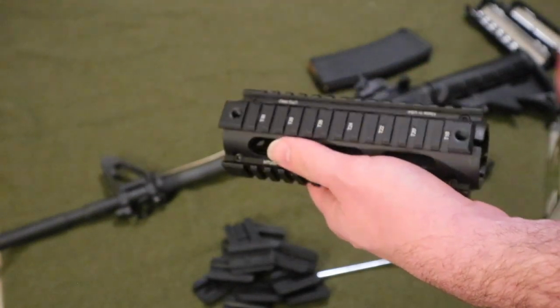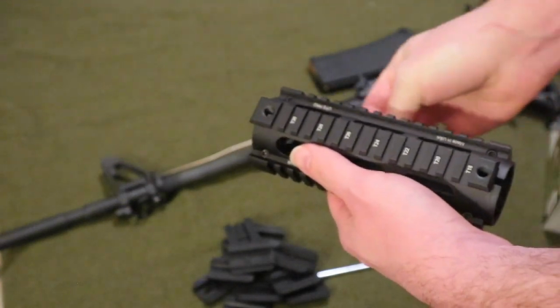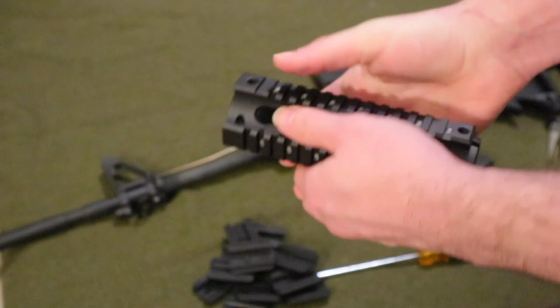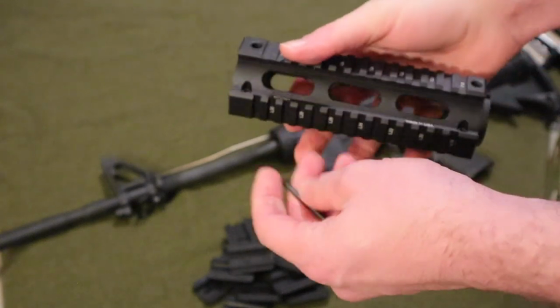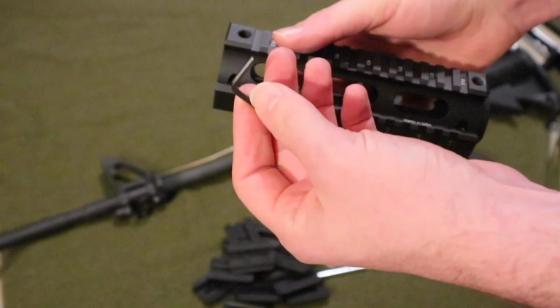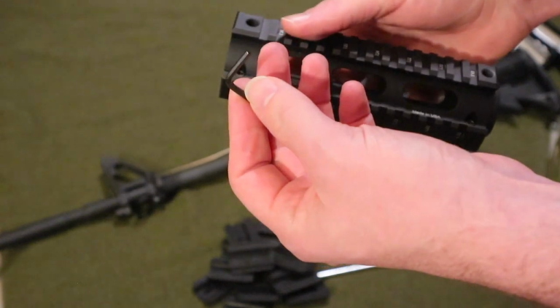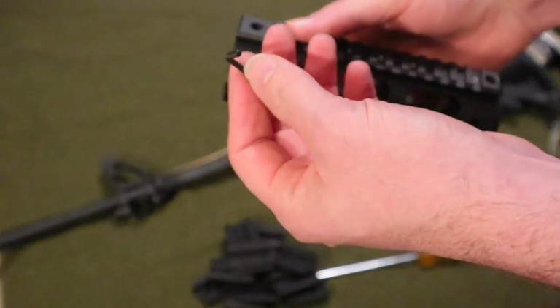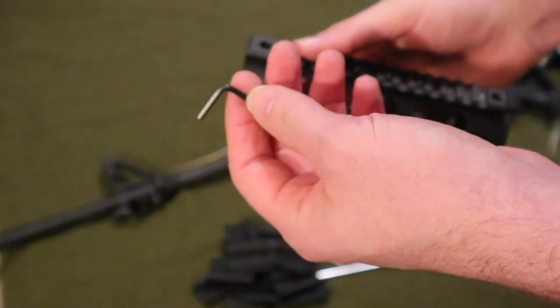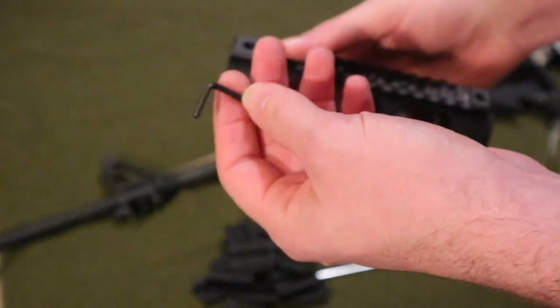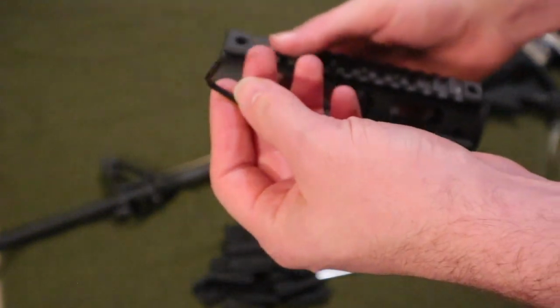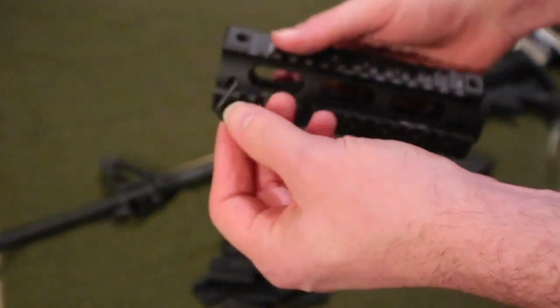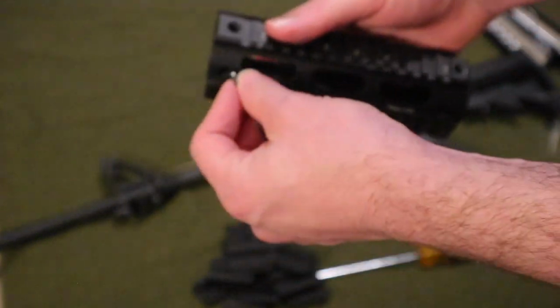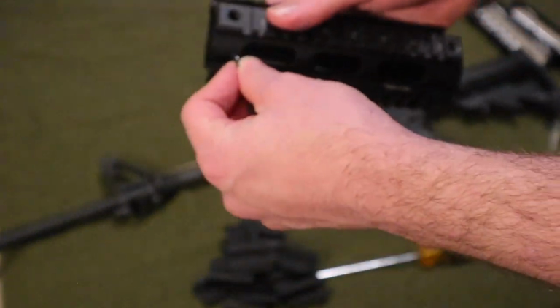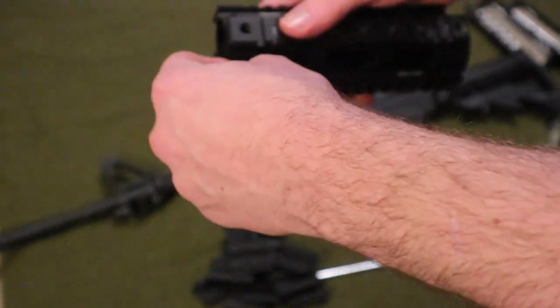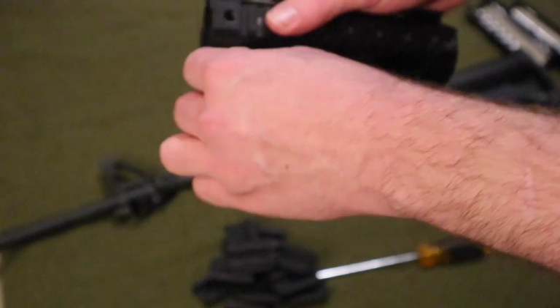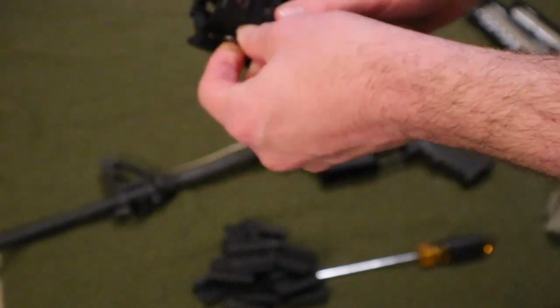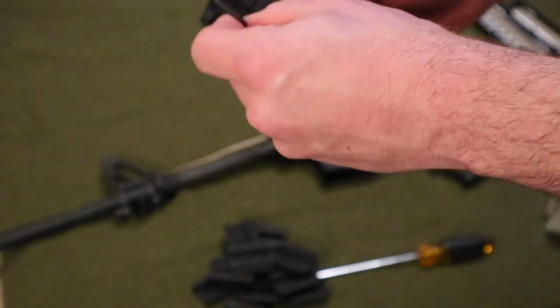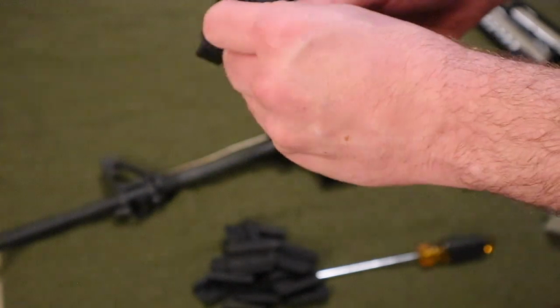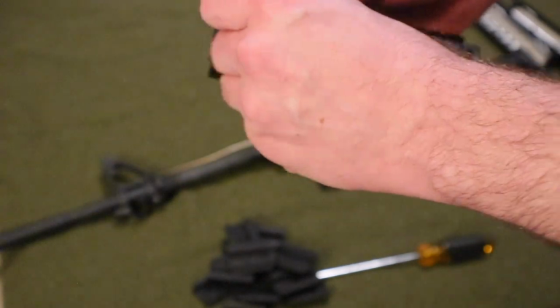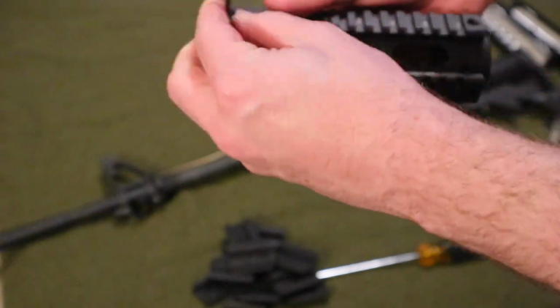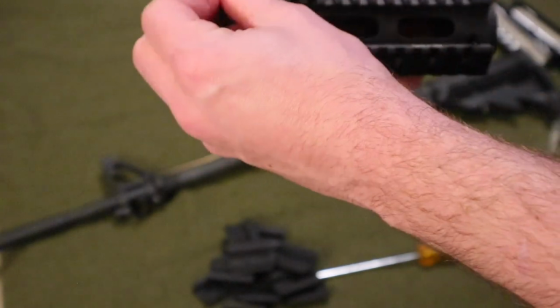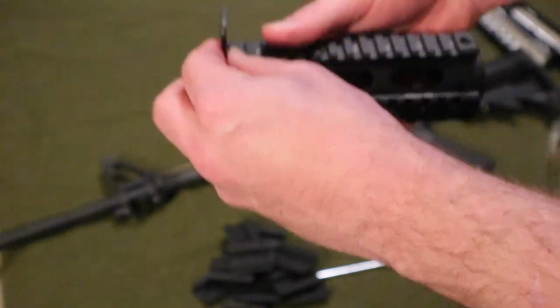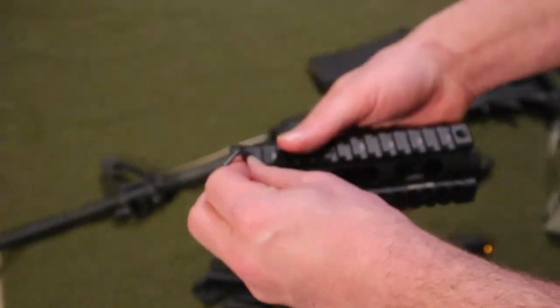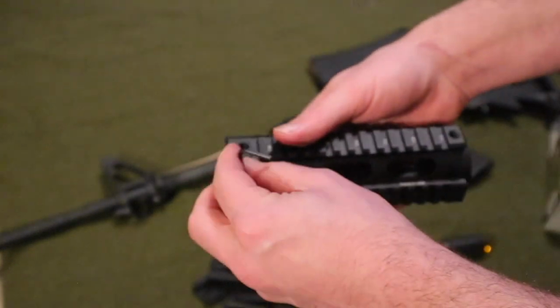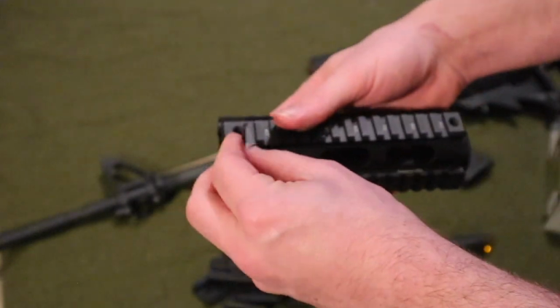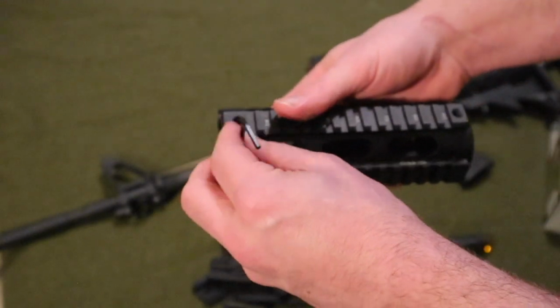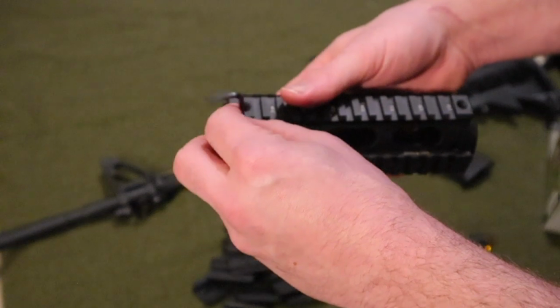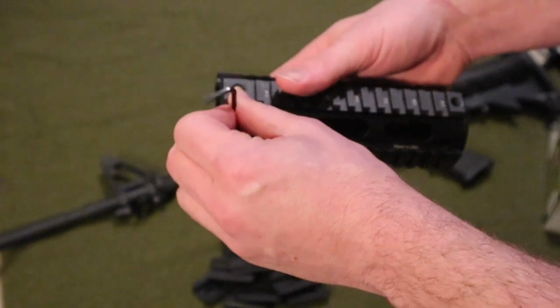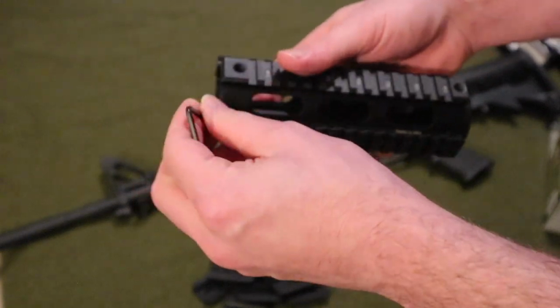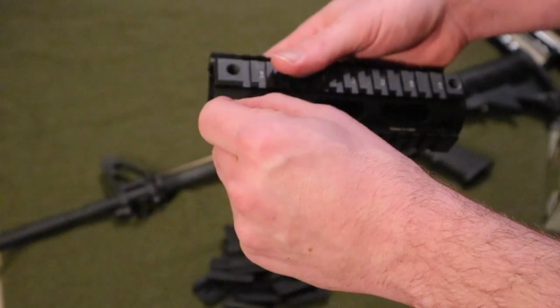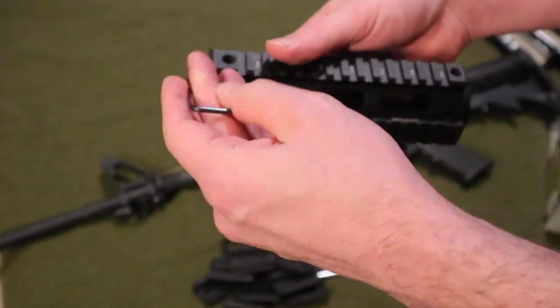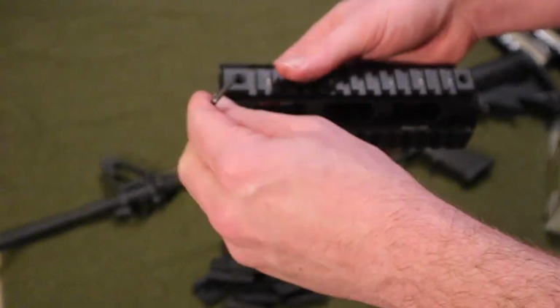You will need one of these — I'm not sure what size it is, but it's best to get one of these to take the screws out. They're pretty easy.